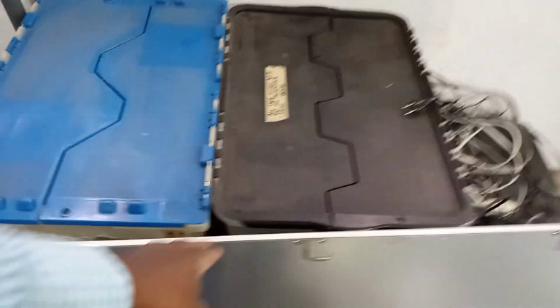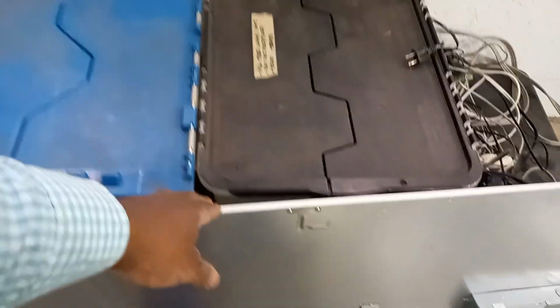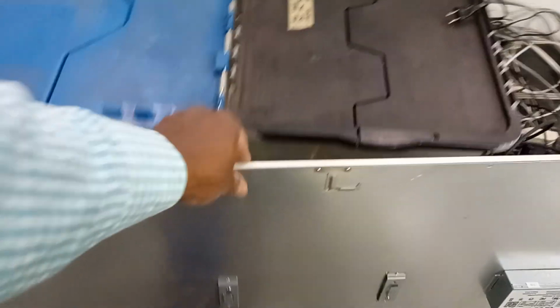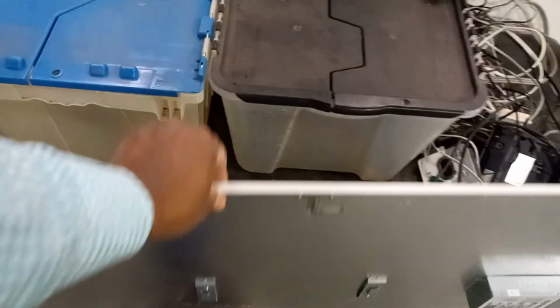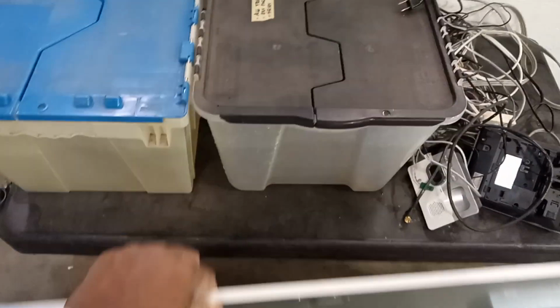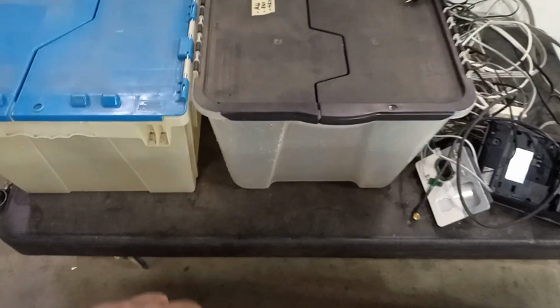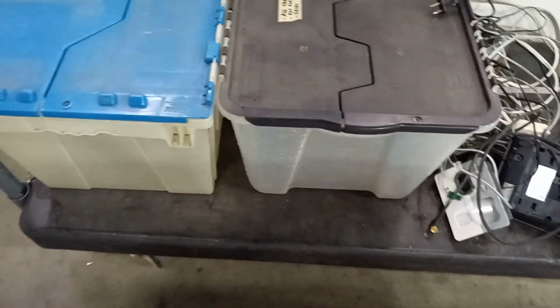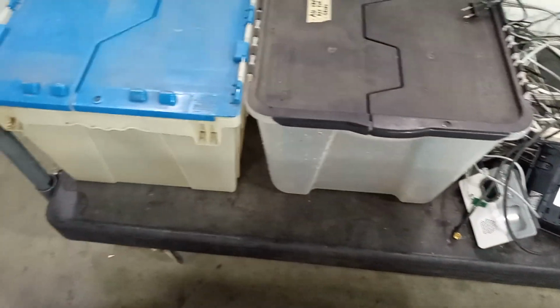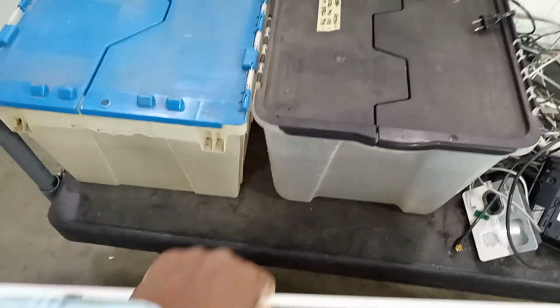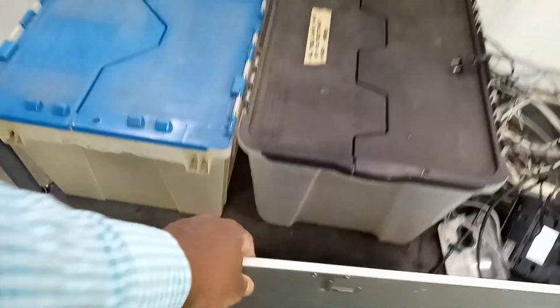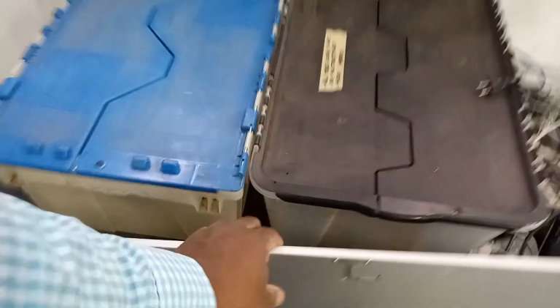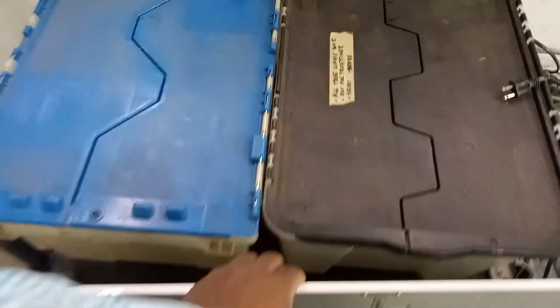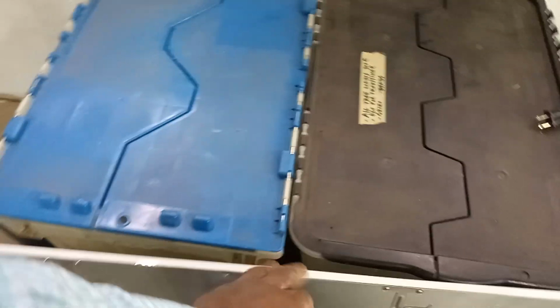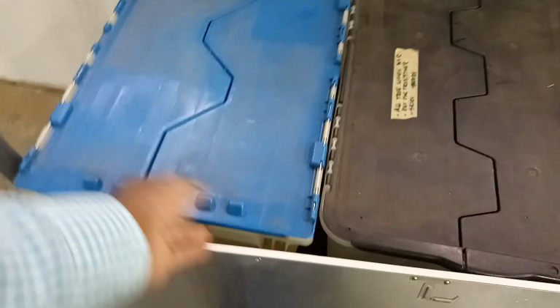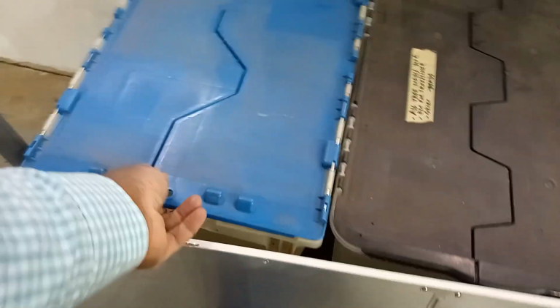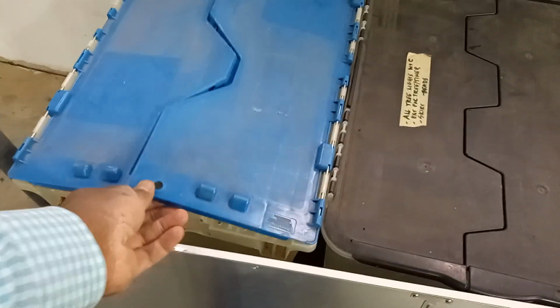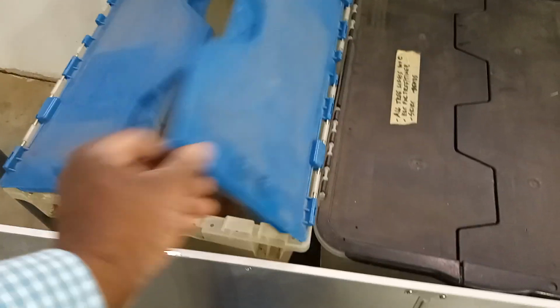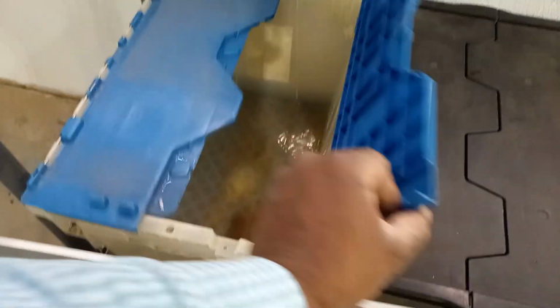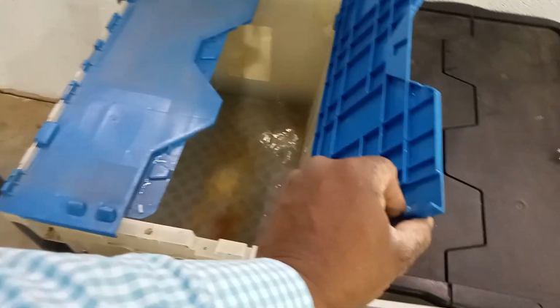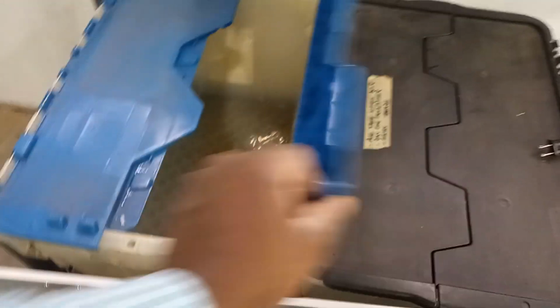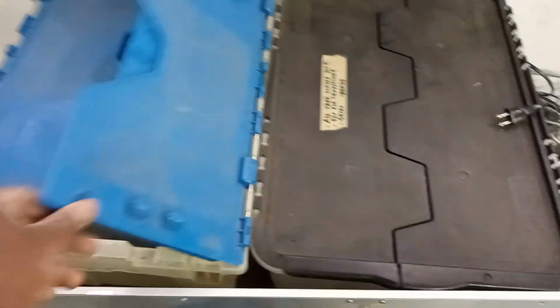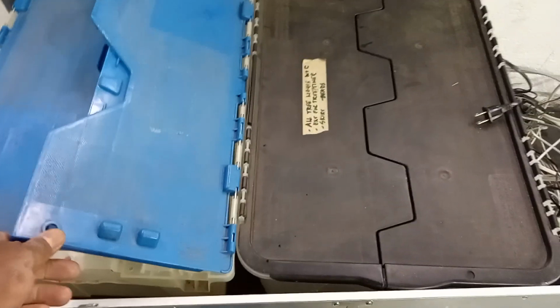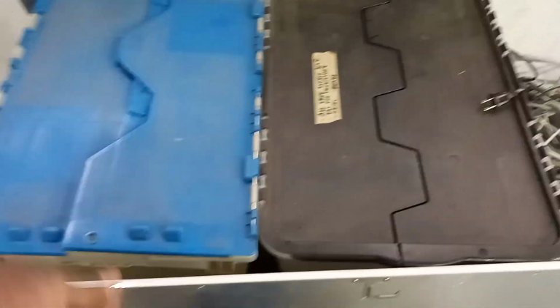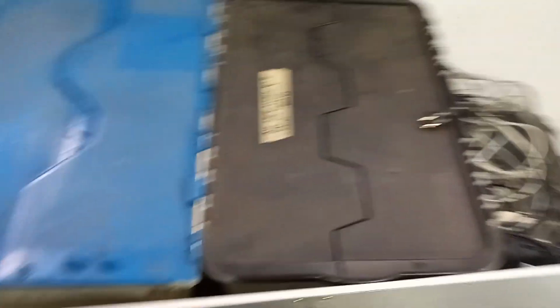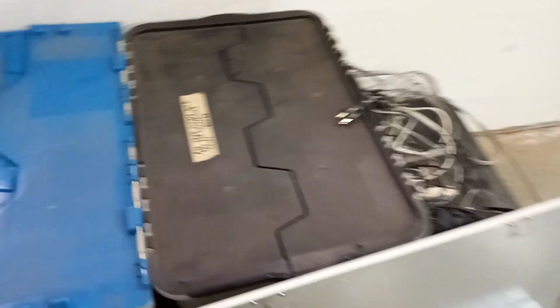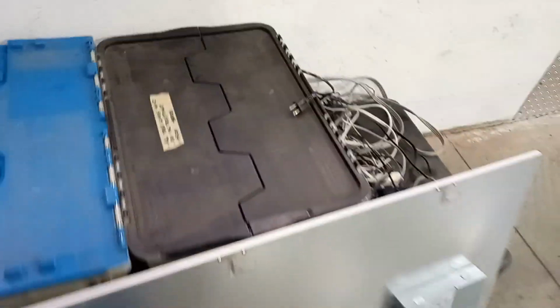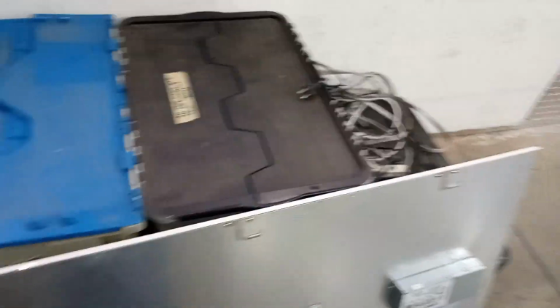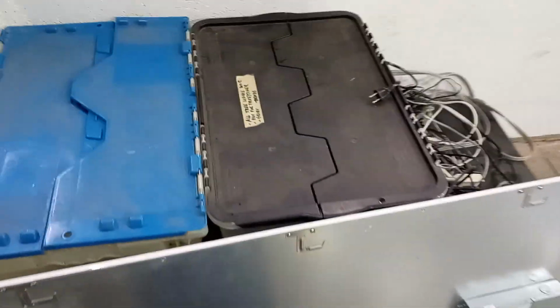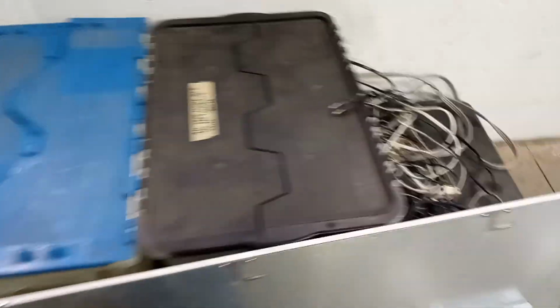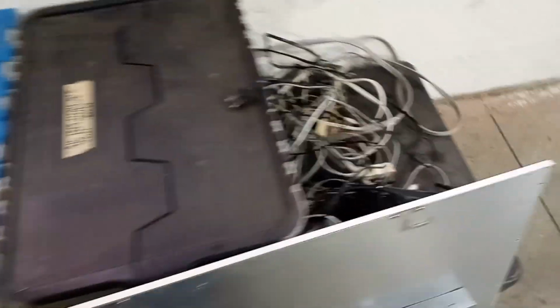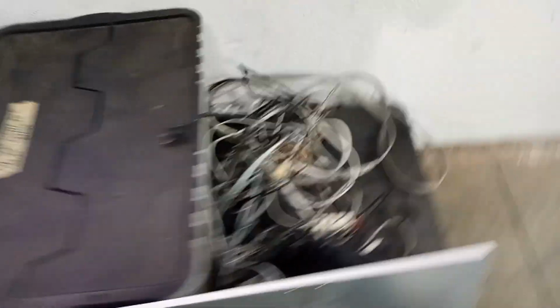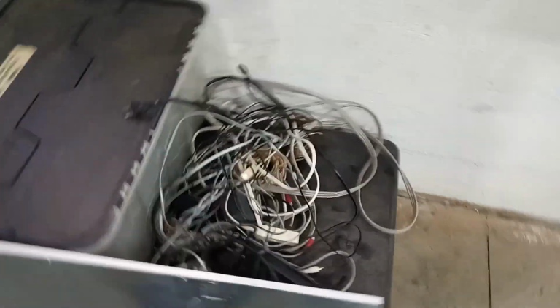We got two beautiful containers that I got today. I'm very happy about that, which is pretty good, and they're empty. So I am going to see if I can clean them out and use them.